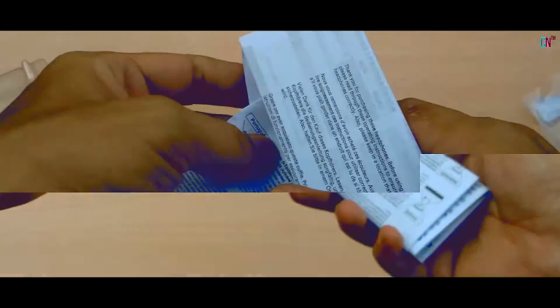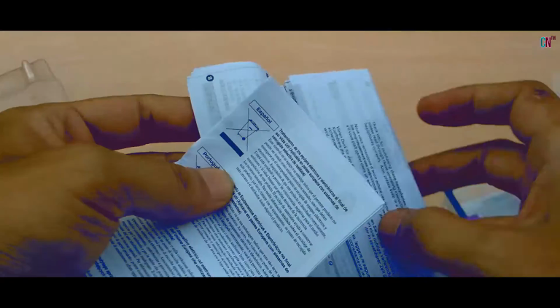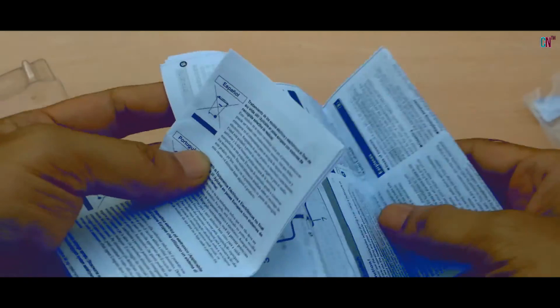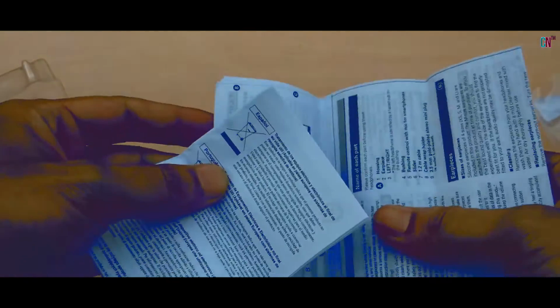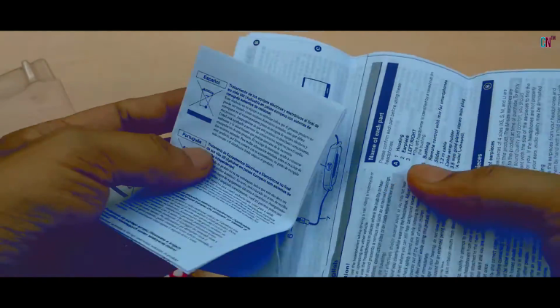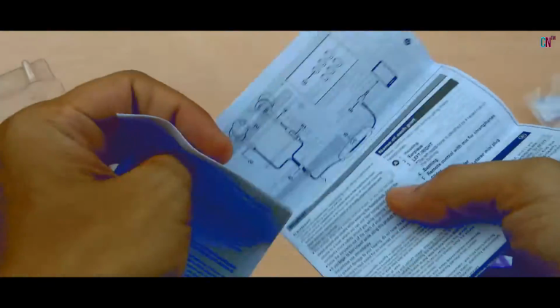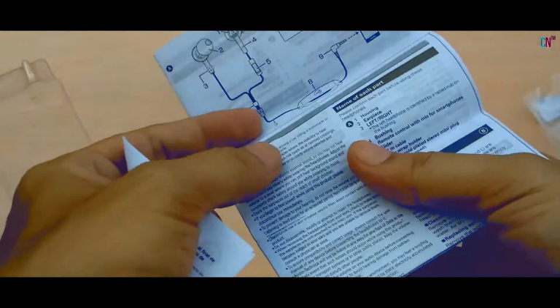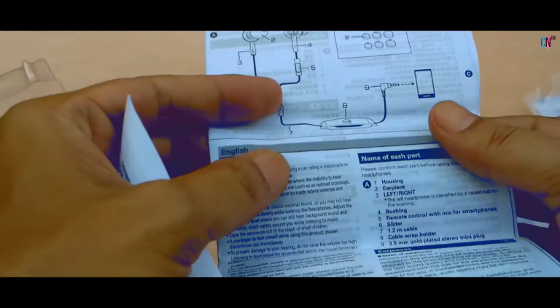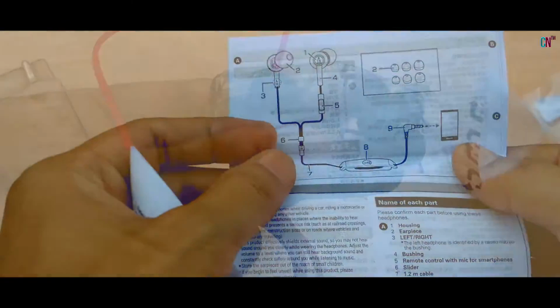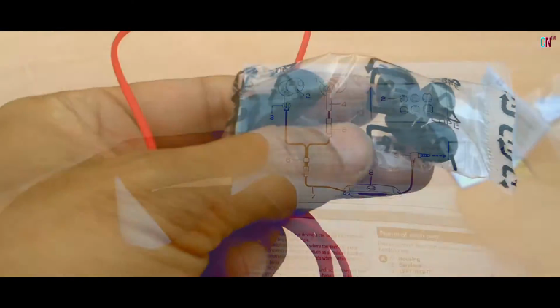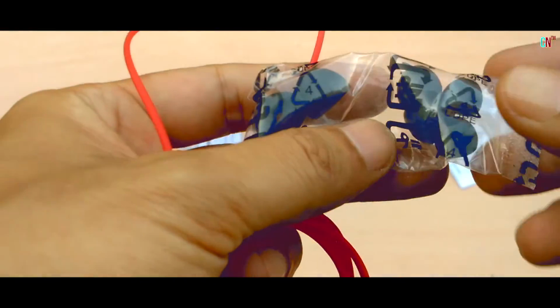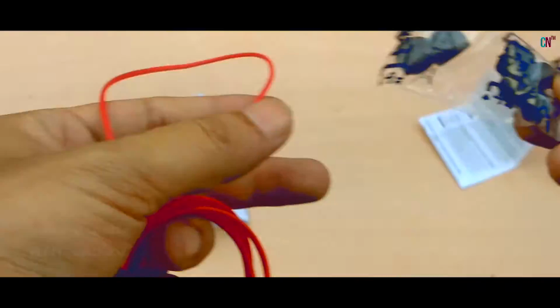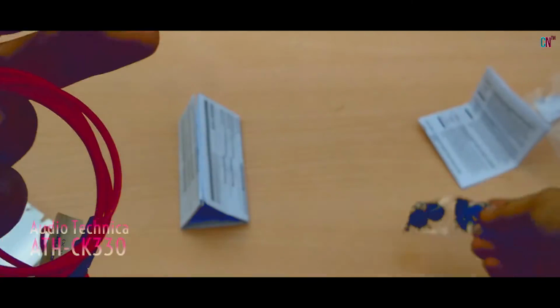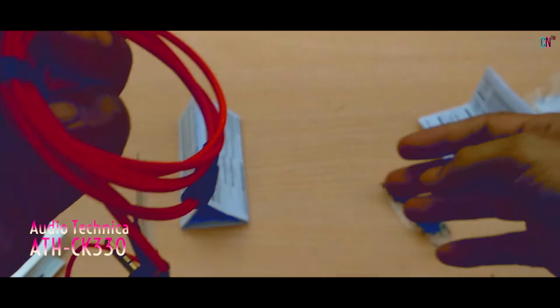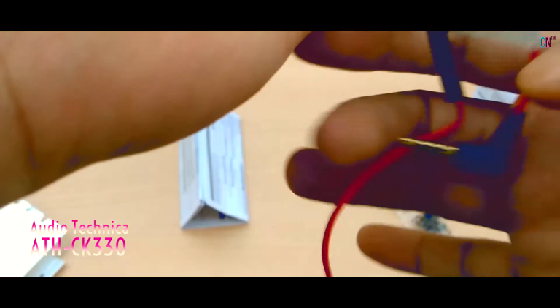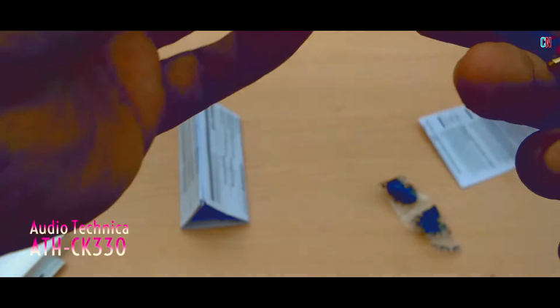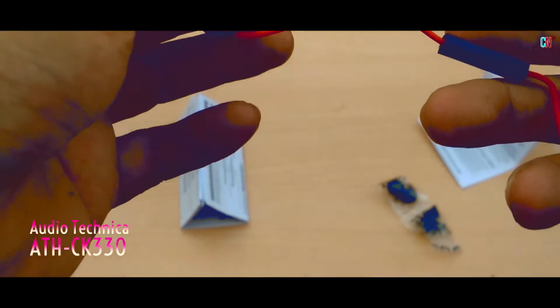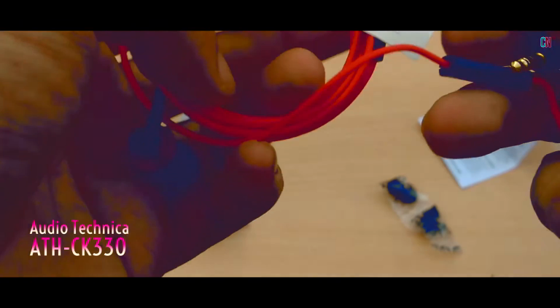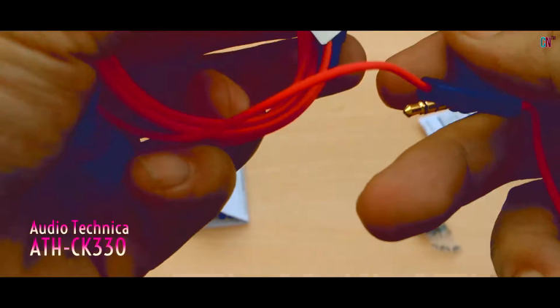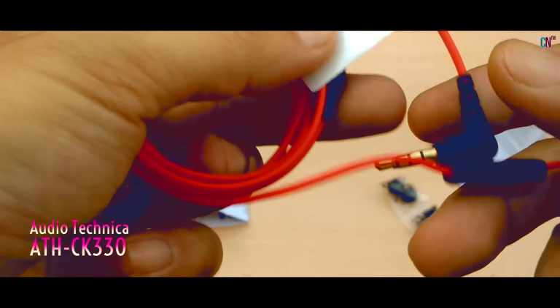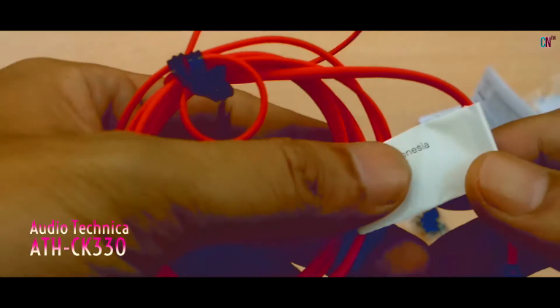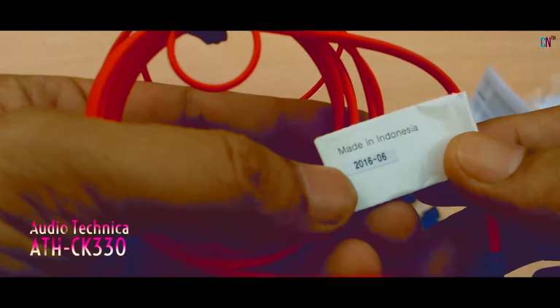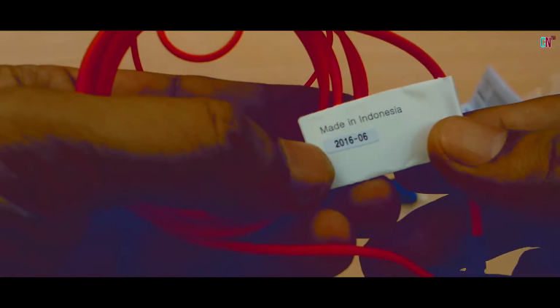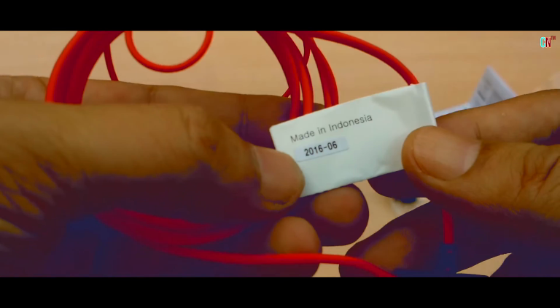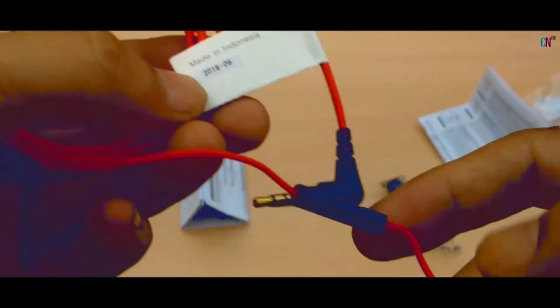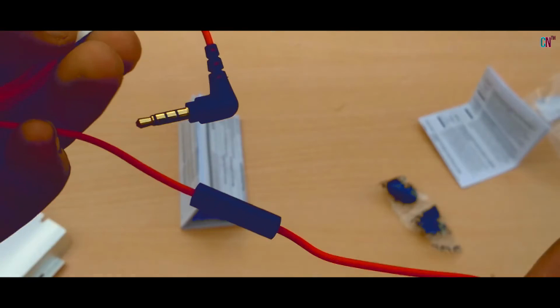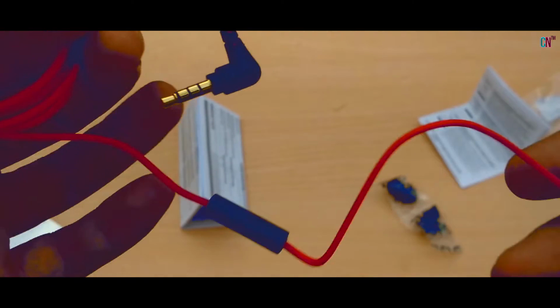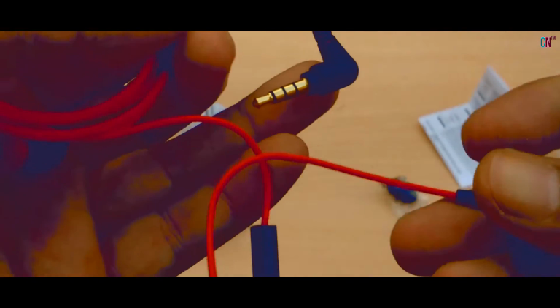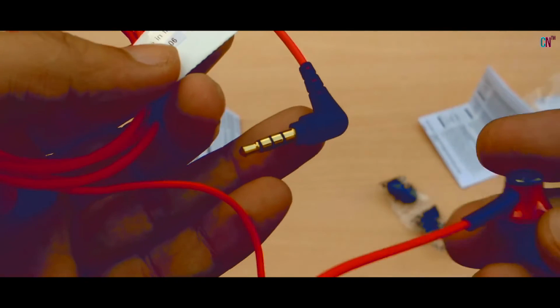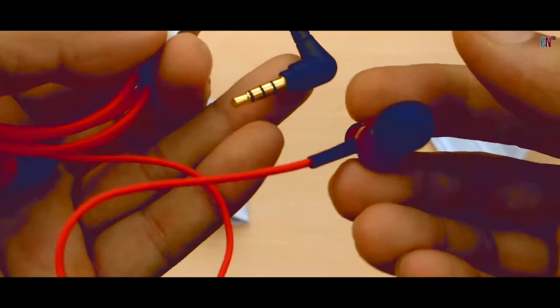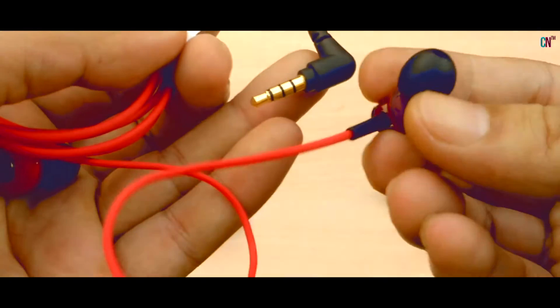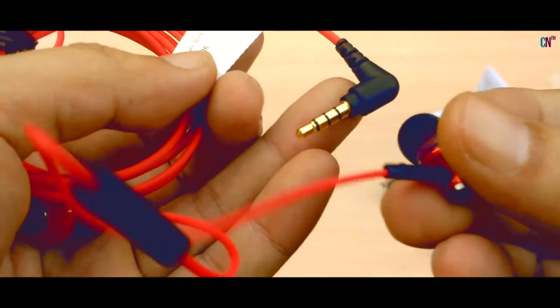On opening the box, you'll find the usual paperwork, the red colour earphones, and 3 extra sets of ear tips. From the look and feel of the wires, it seems pretty durable and solid compared to other earphones in this price range. Sound quality during calls via the mic and earphones works well!